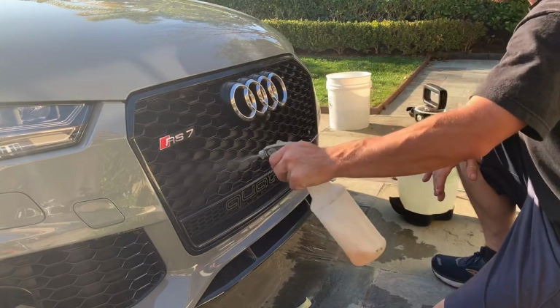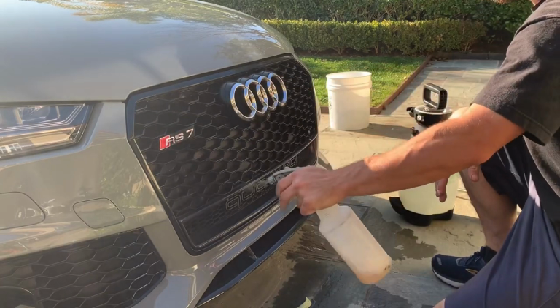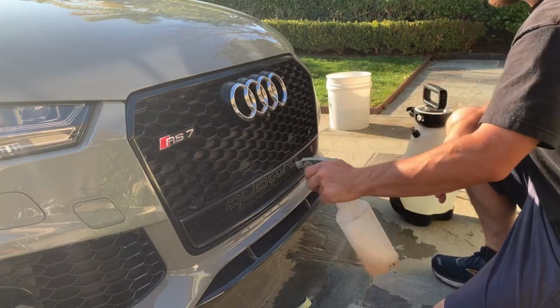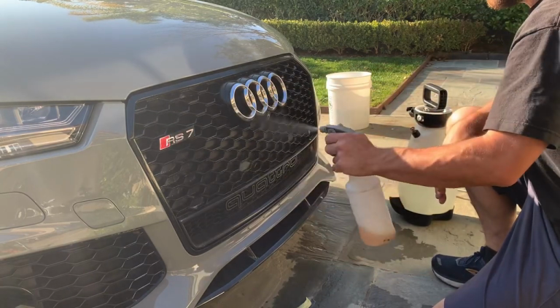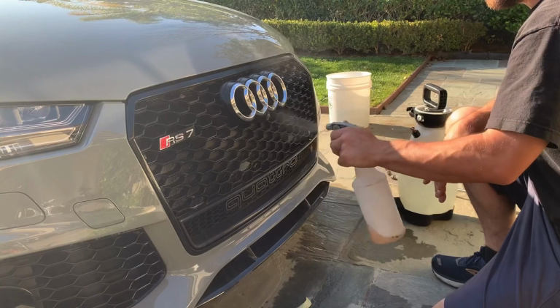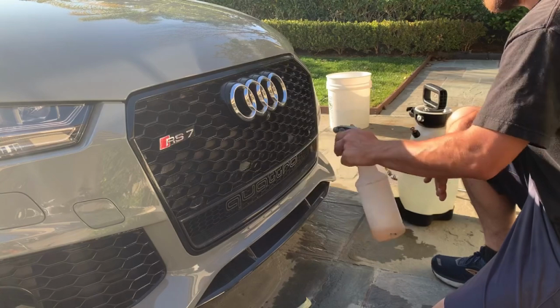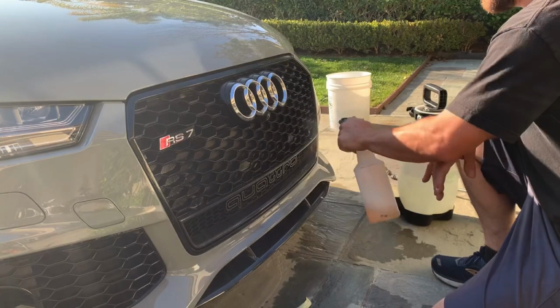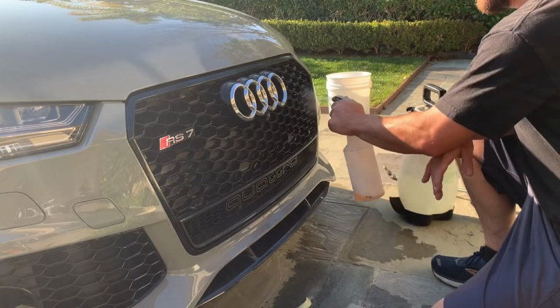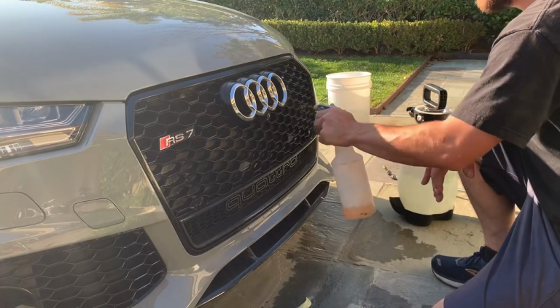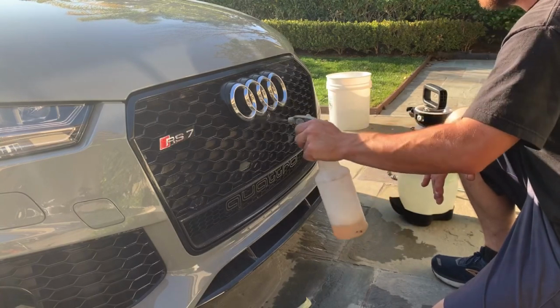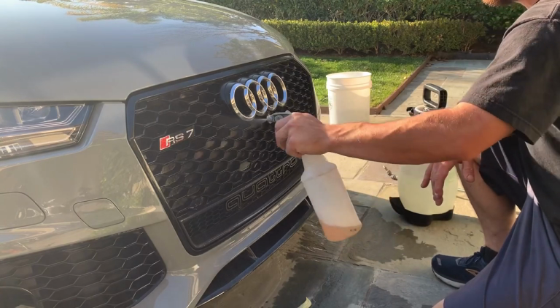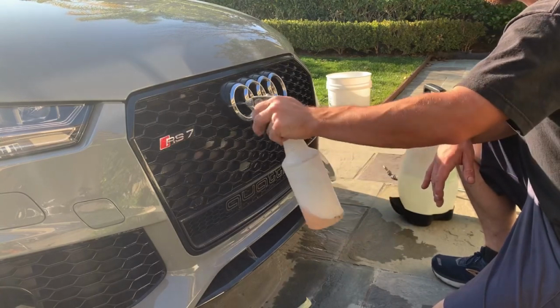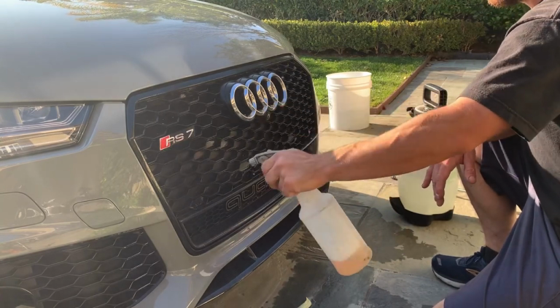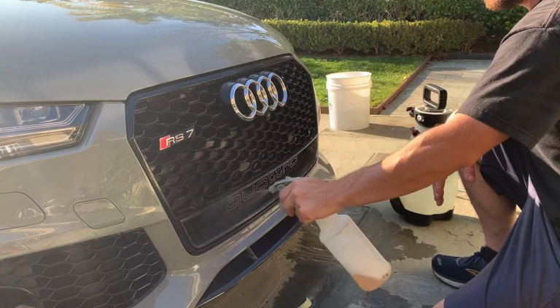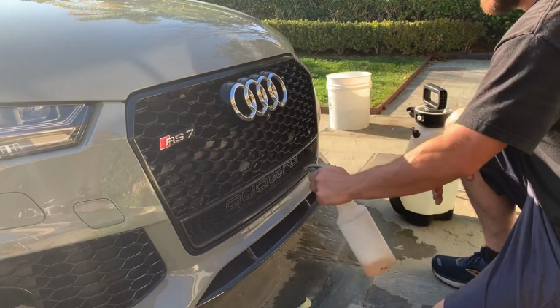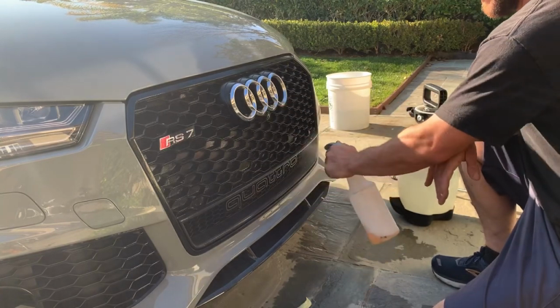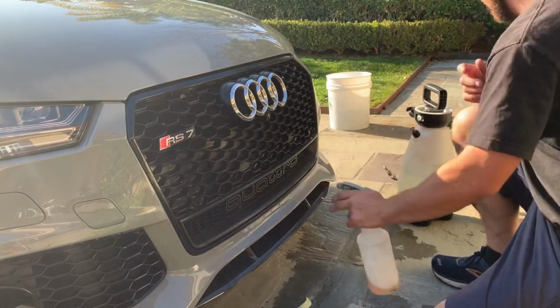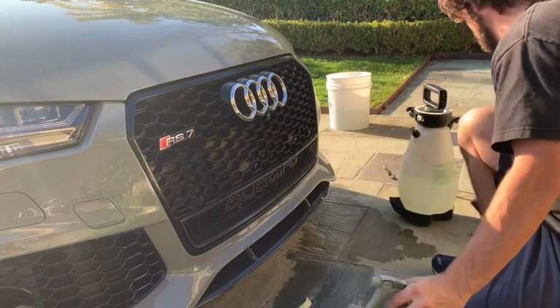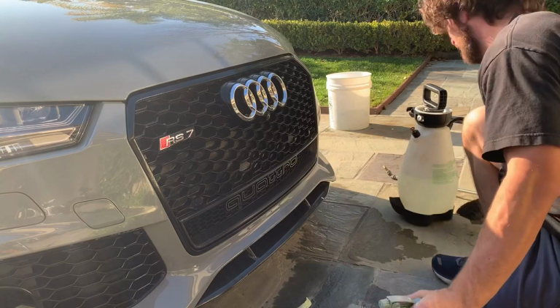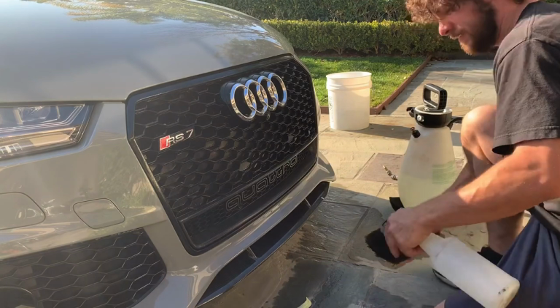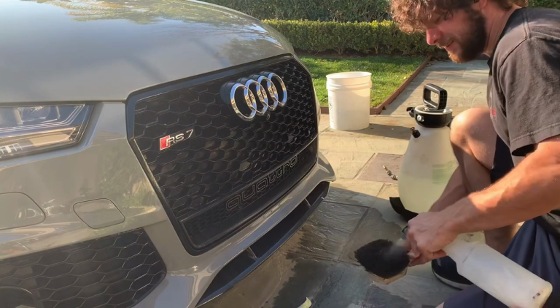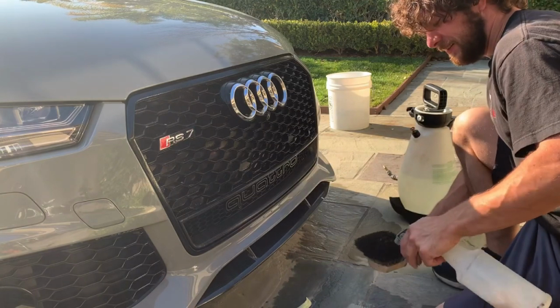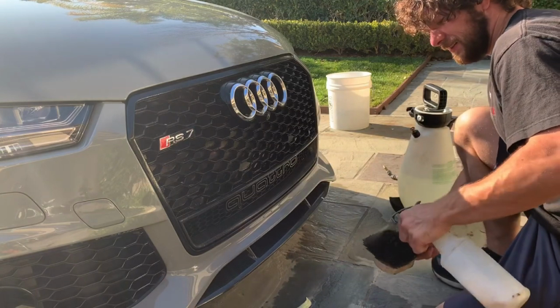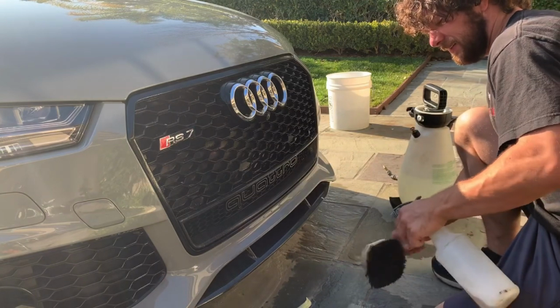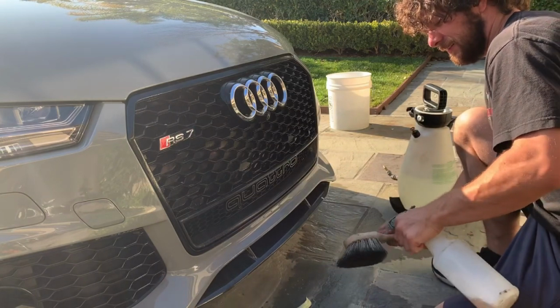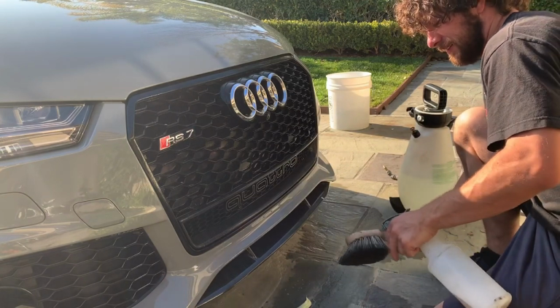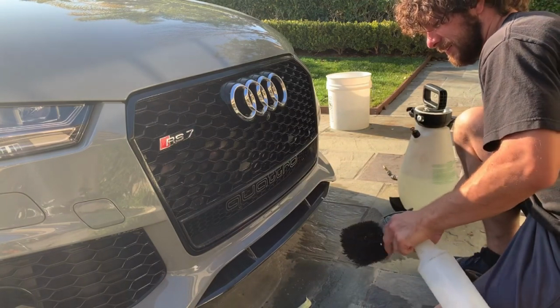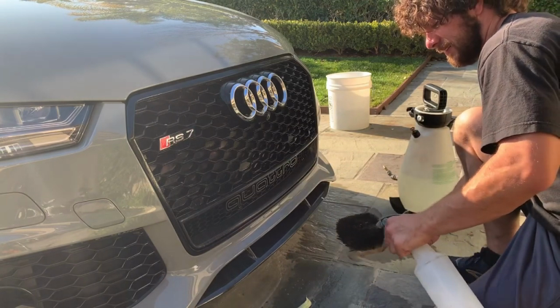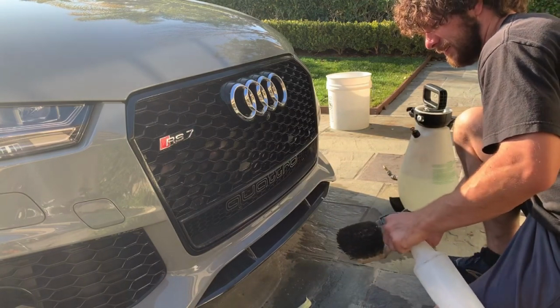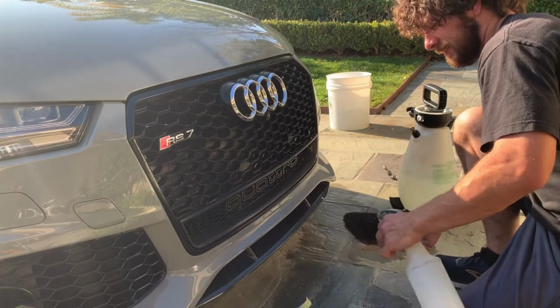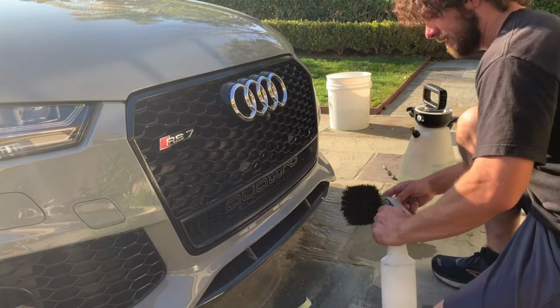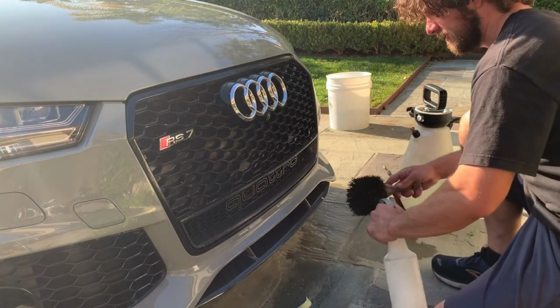This can be applied to both your pressure washer method and/or rinseless wash. So what we've got is some all-purpose cleaner from Shine Supply, or whatever other brand you want.